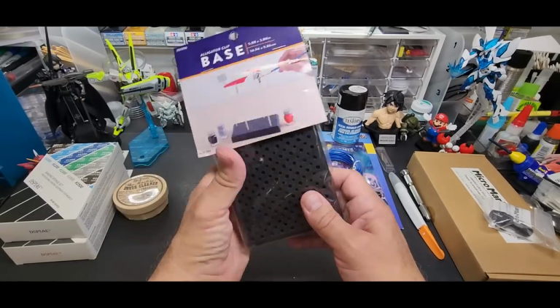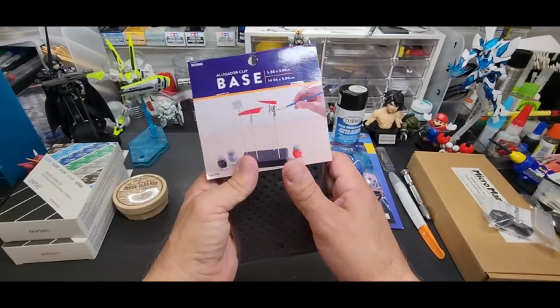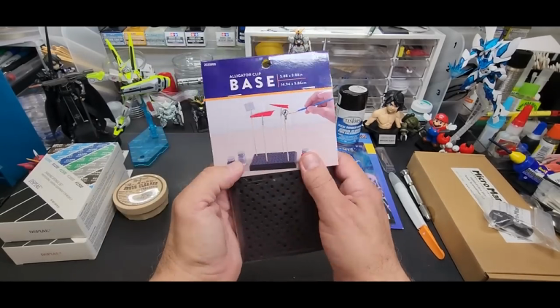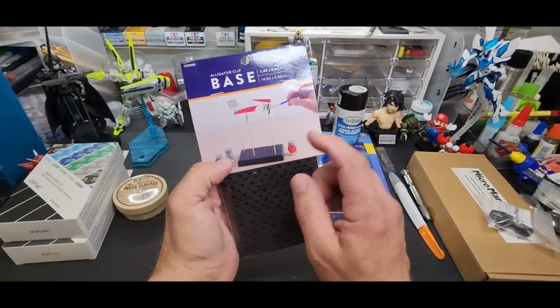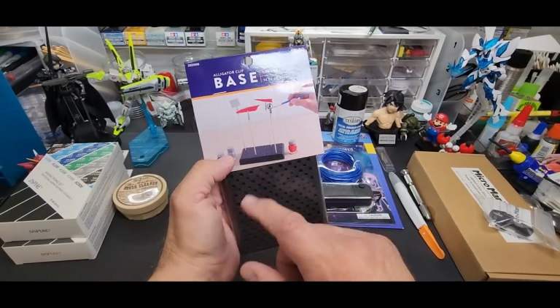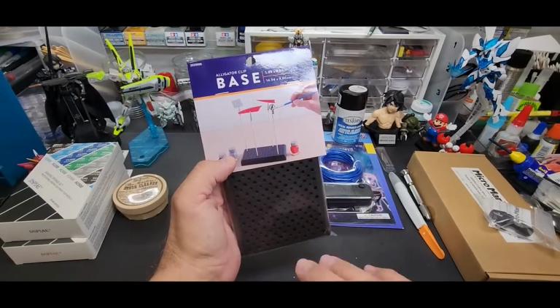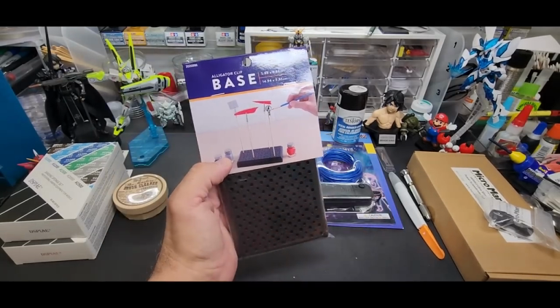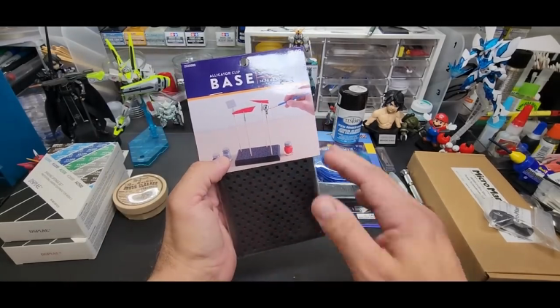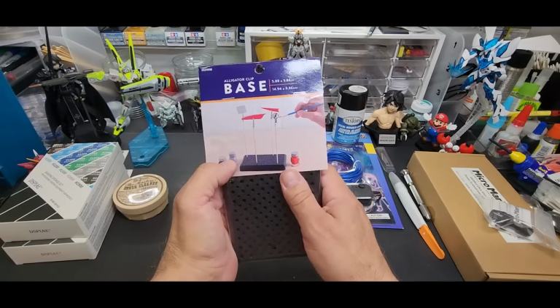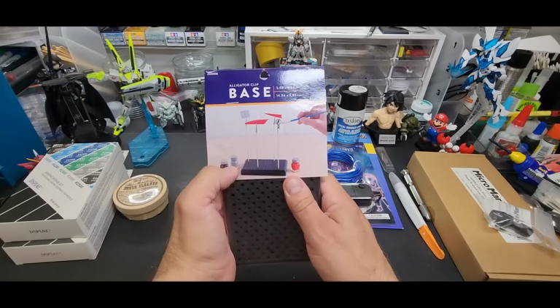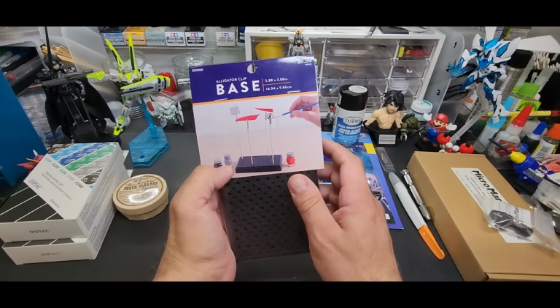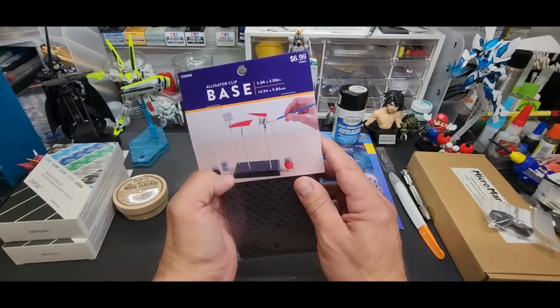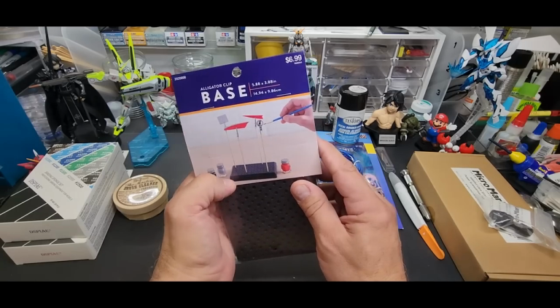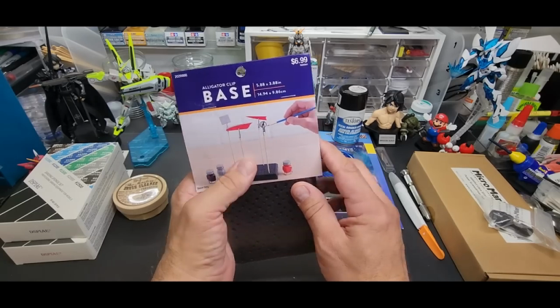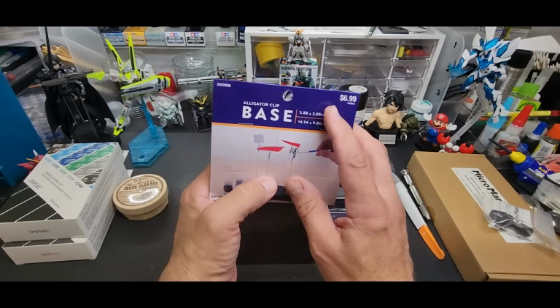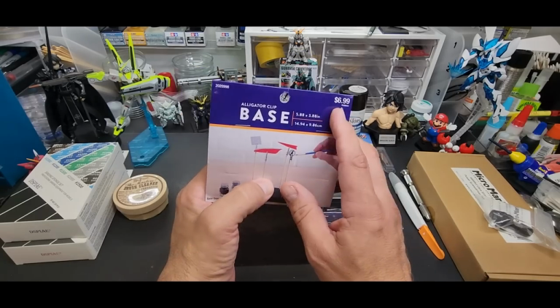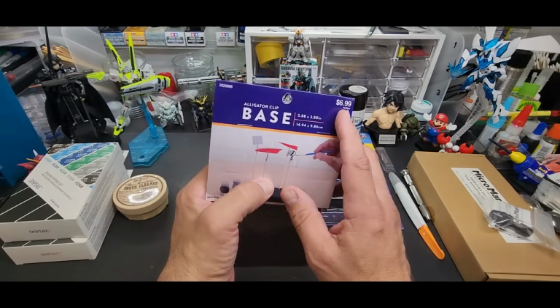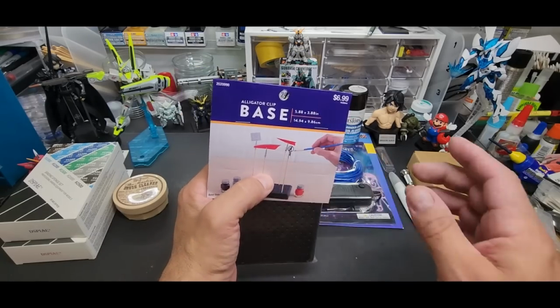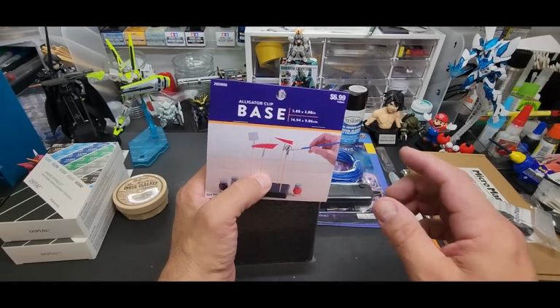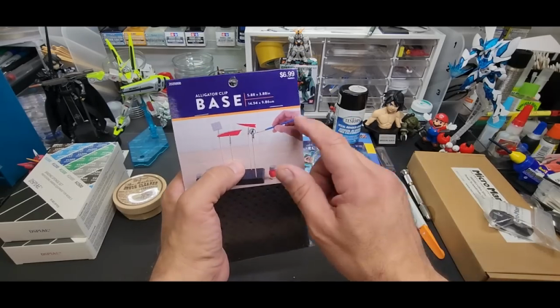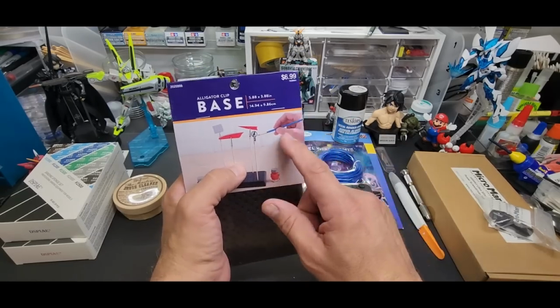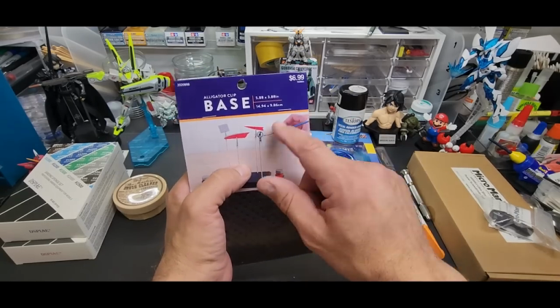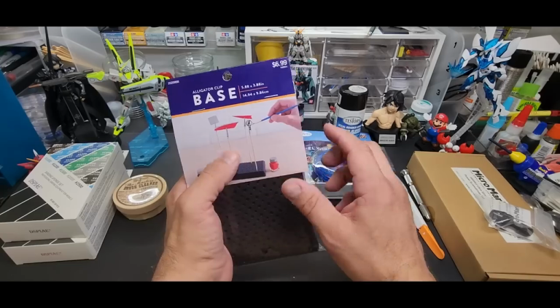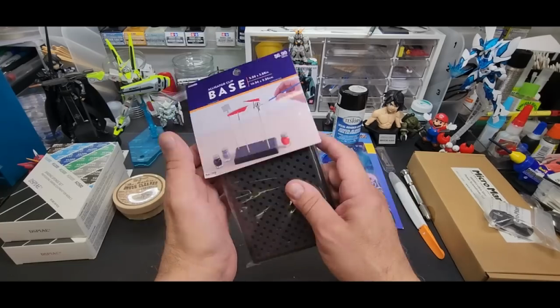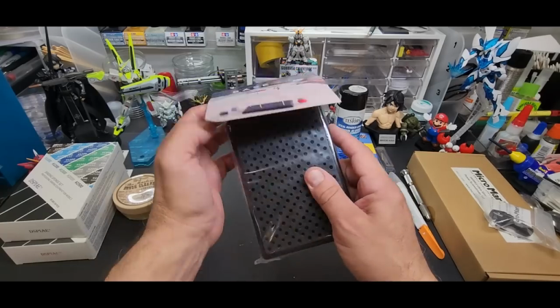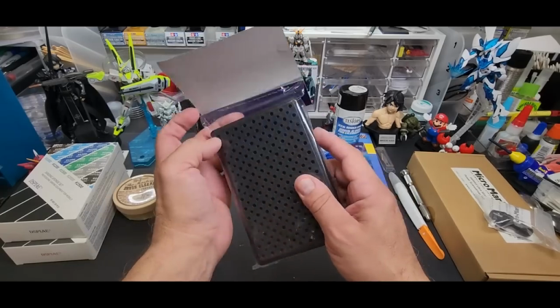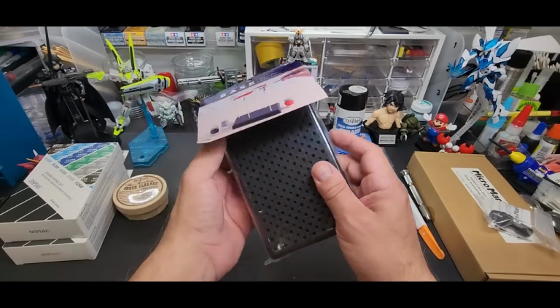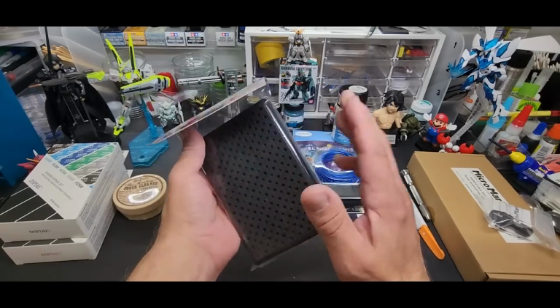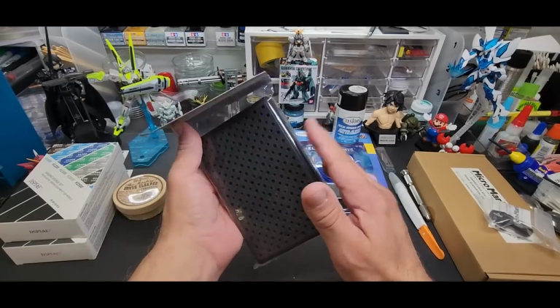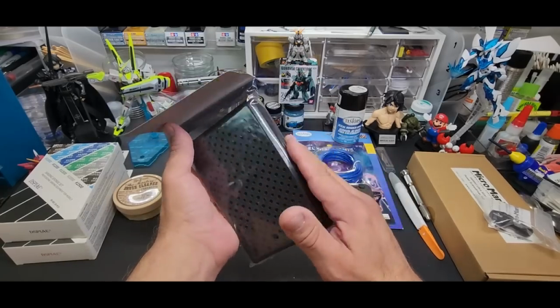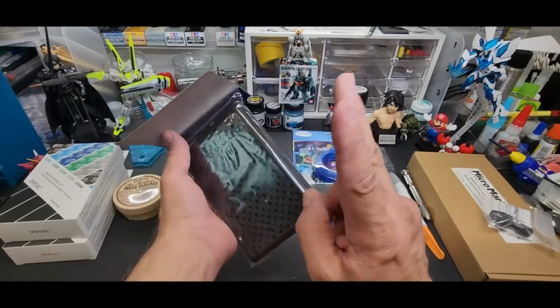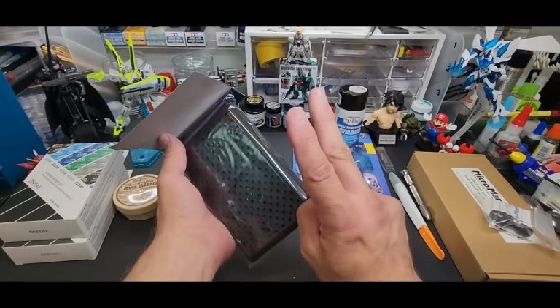Next up is sort of a painting holder — only about seven bucks with a coupon. There are two things I like about it.